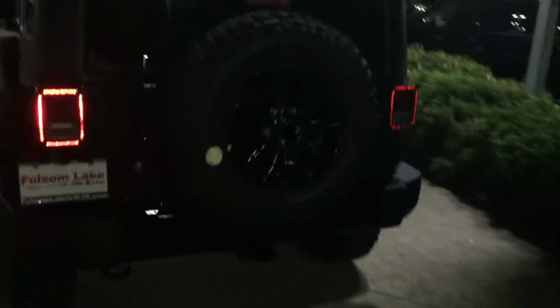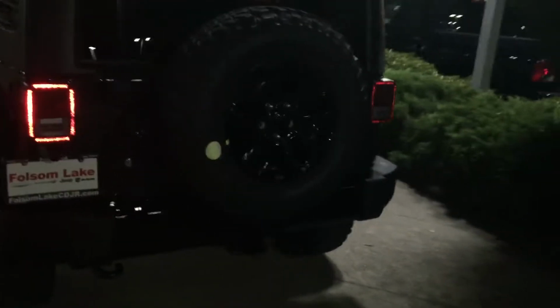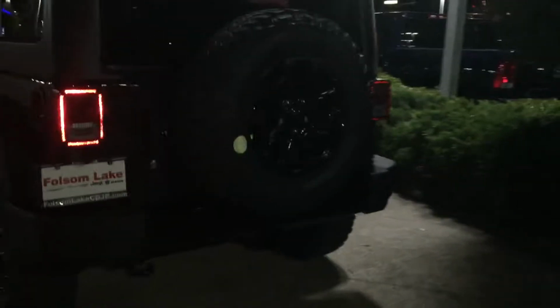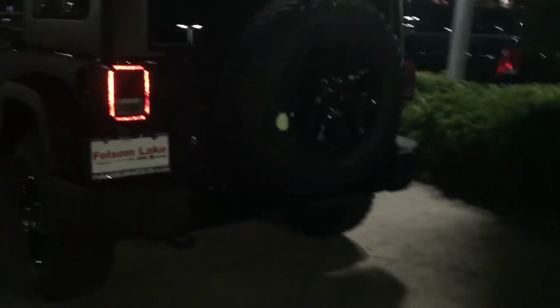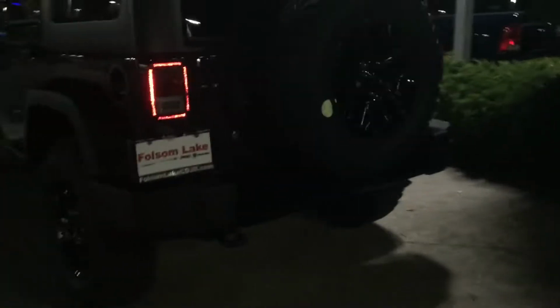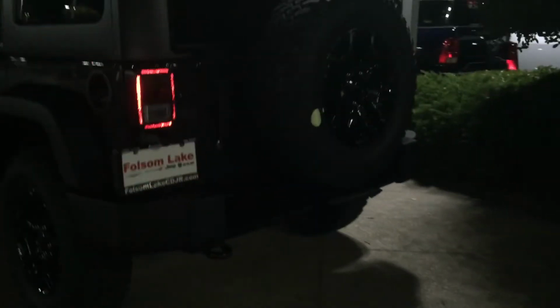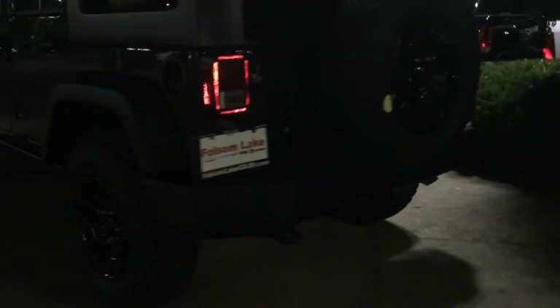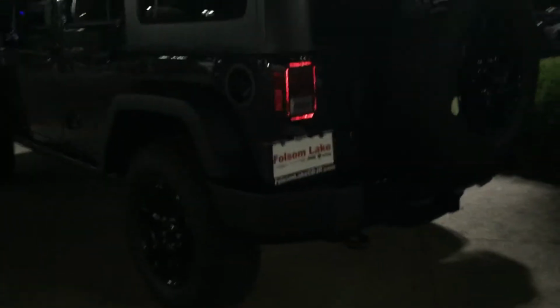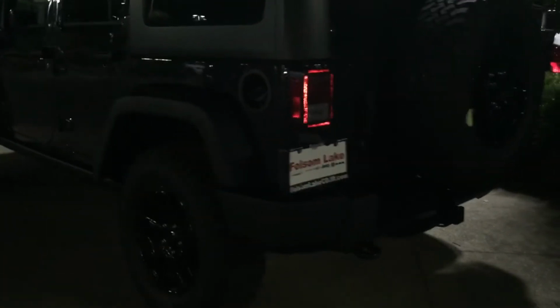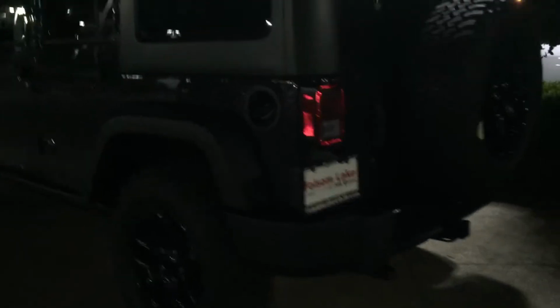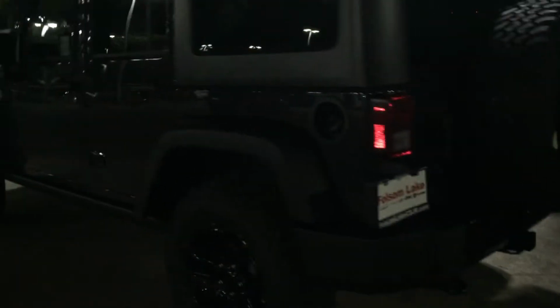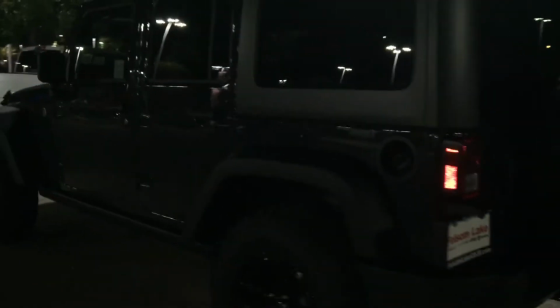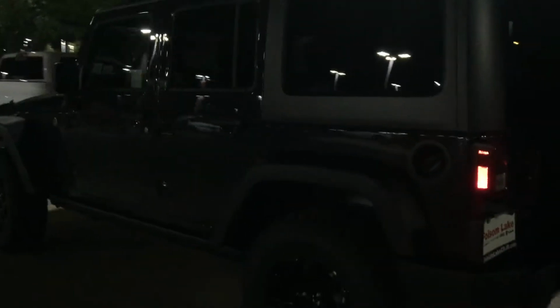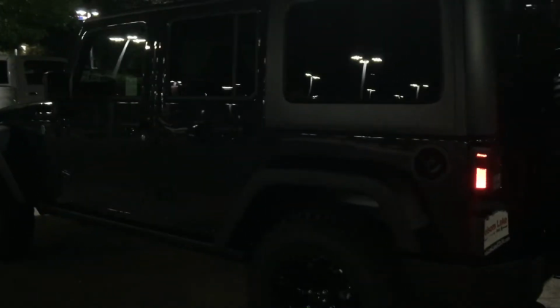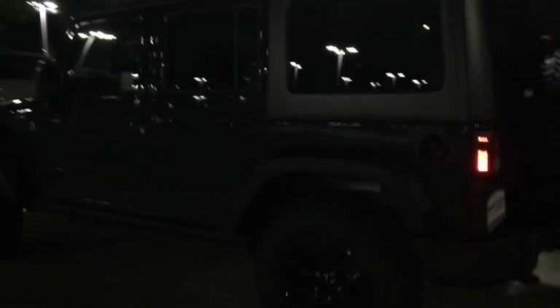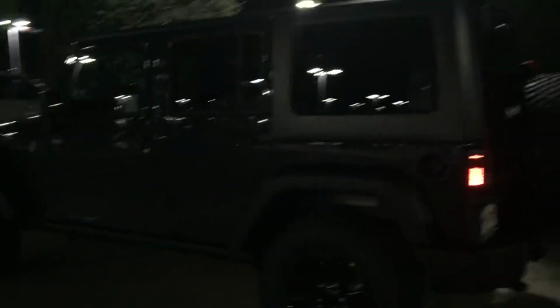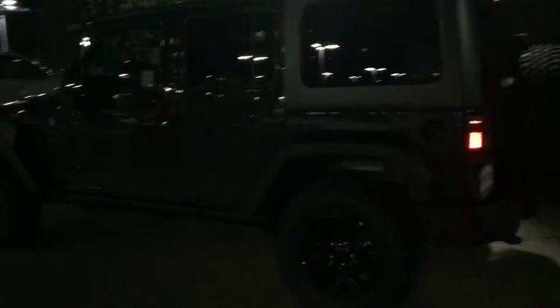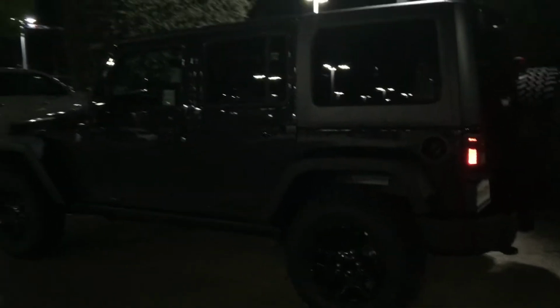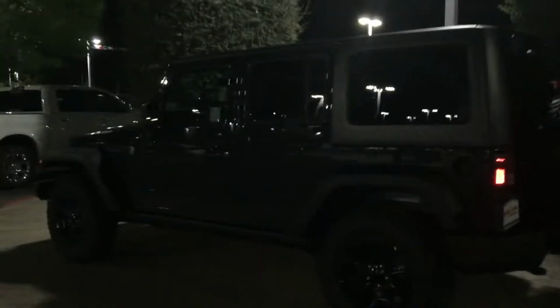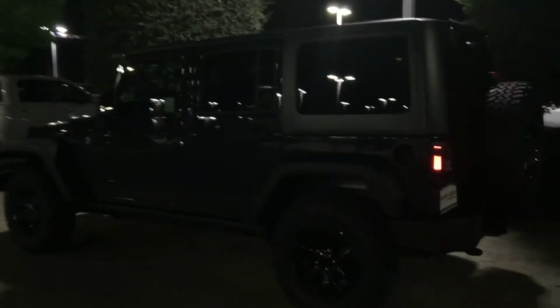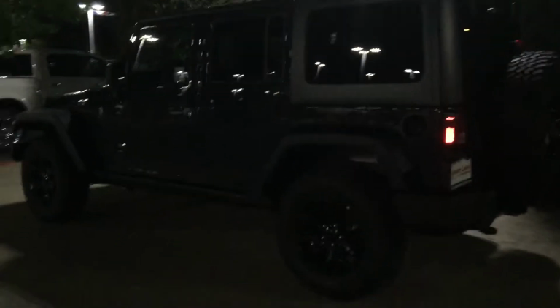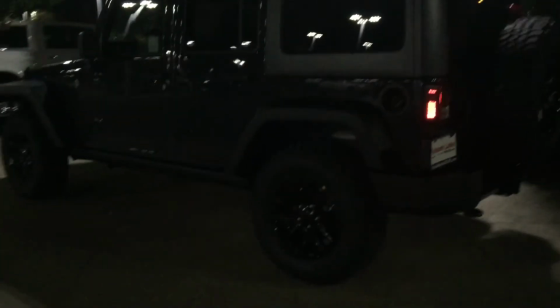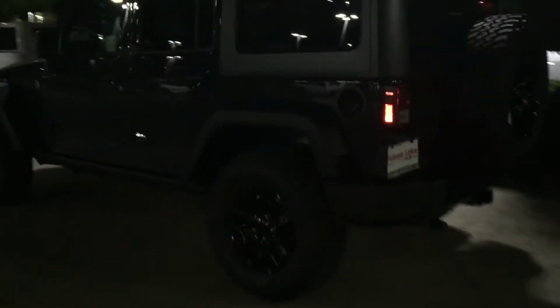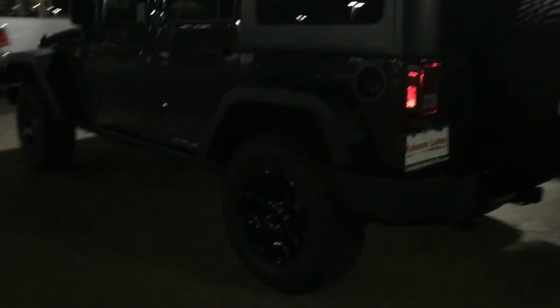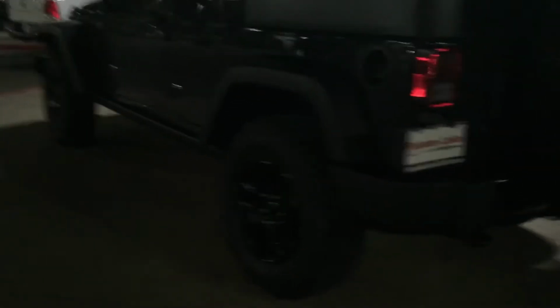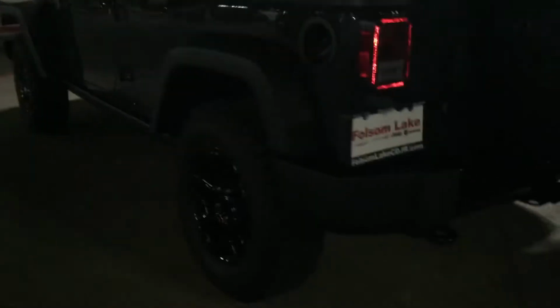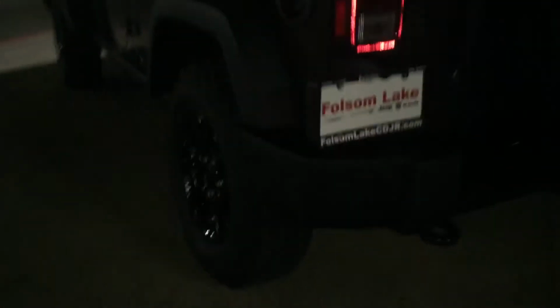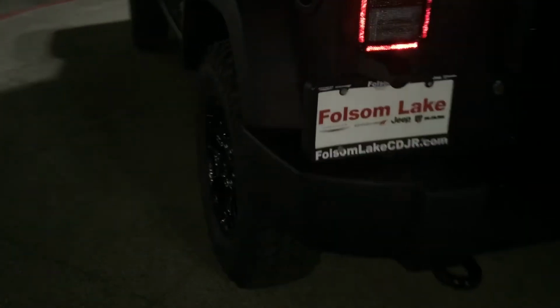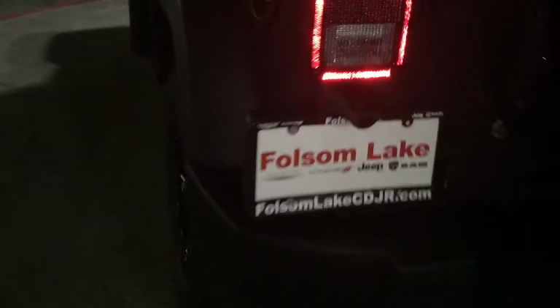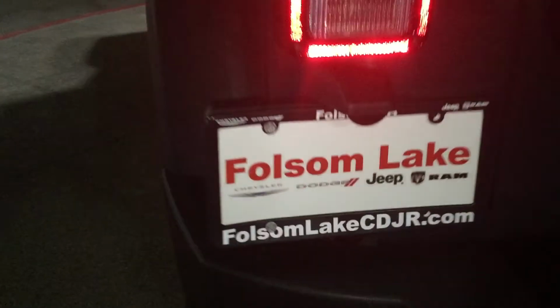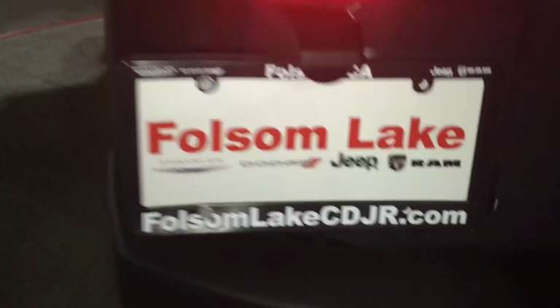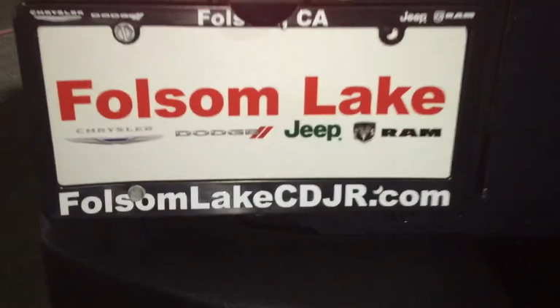You can see it even has the black wheel, a tow hitch, and even a black tow hook on there. Check it out at Folsom Lake Chrysler Dodge Jeep Ram. You can also go to our website to see many more pictures of this Willys Jeep.